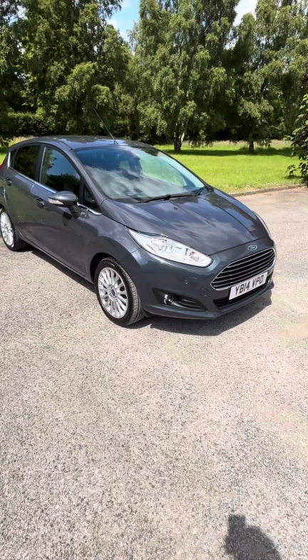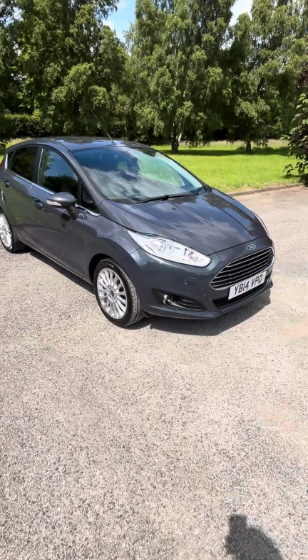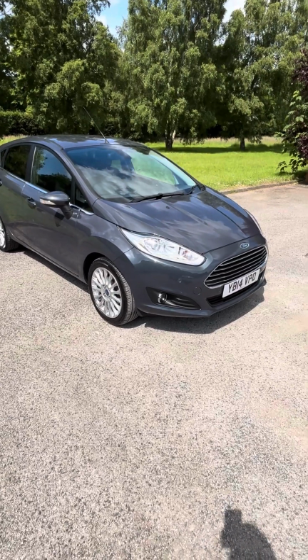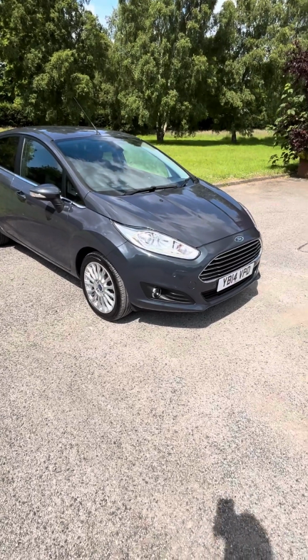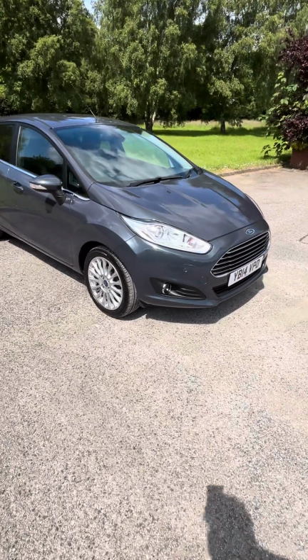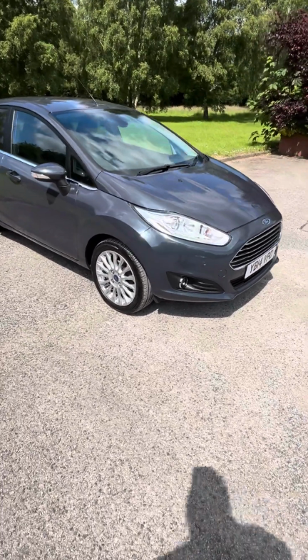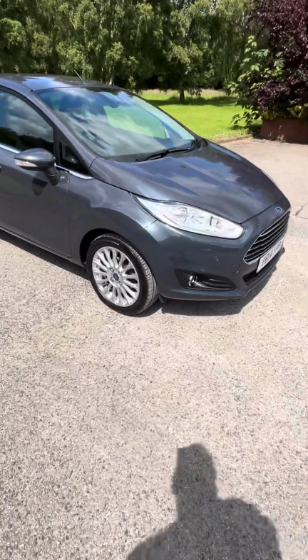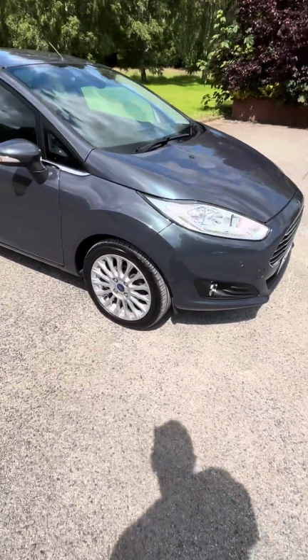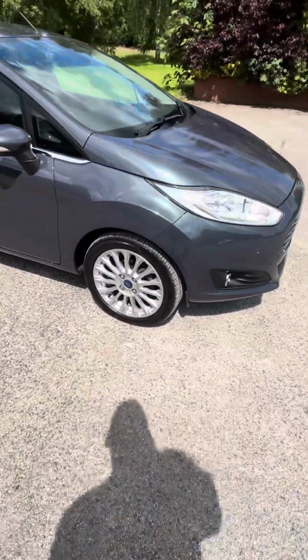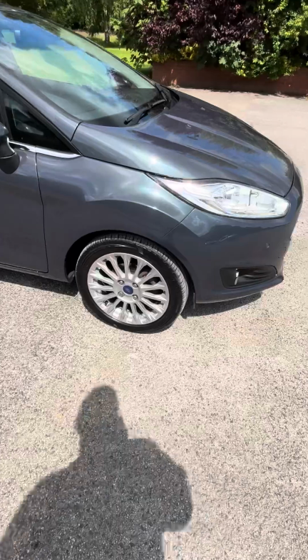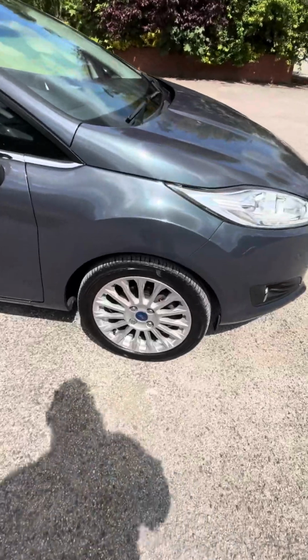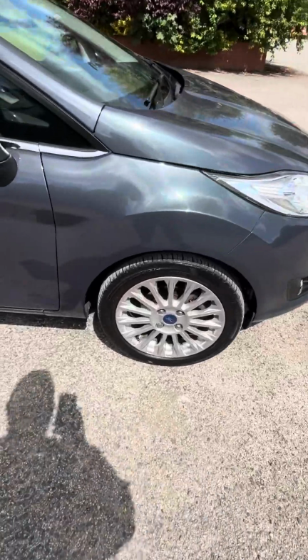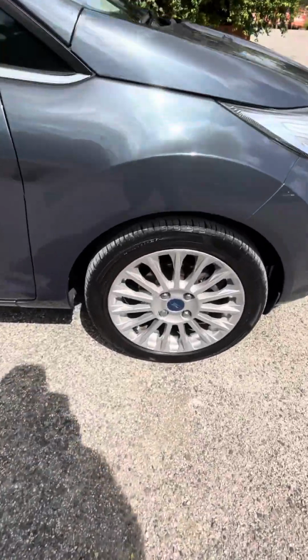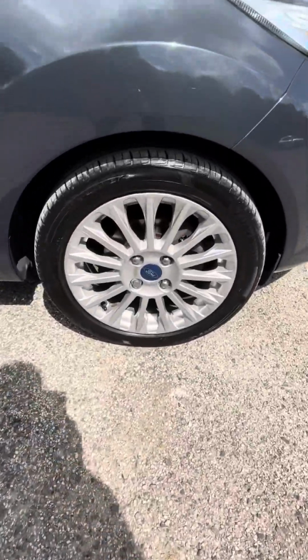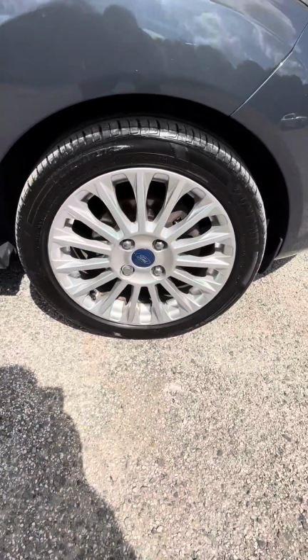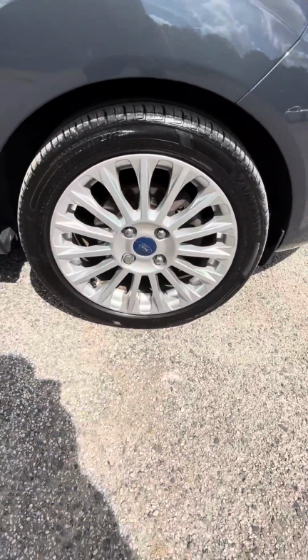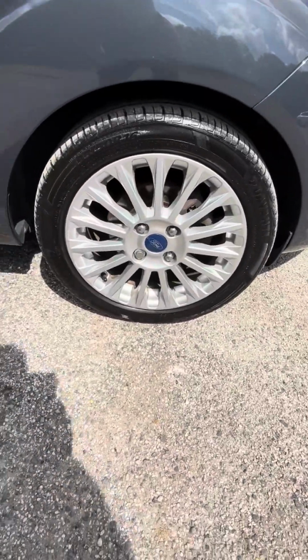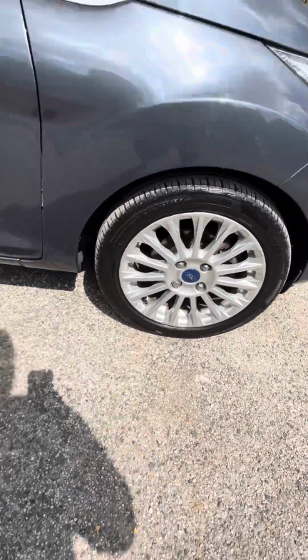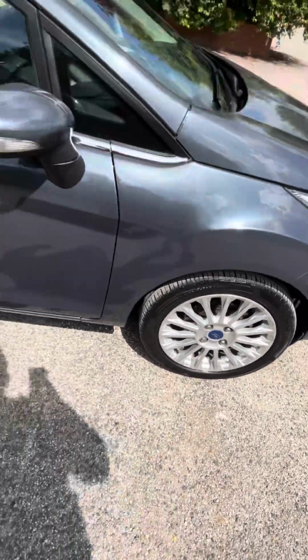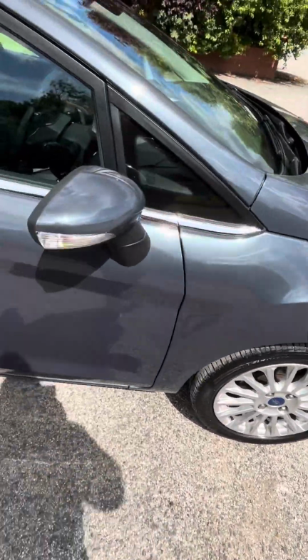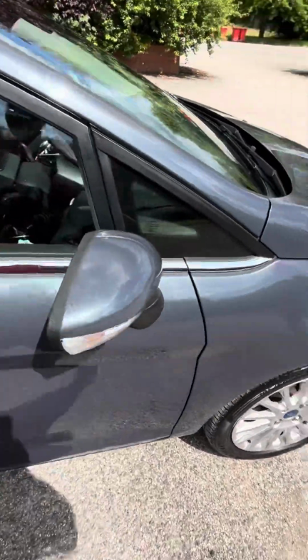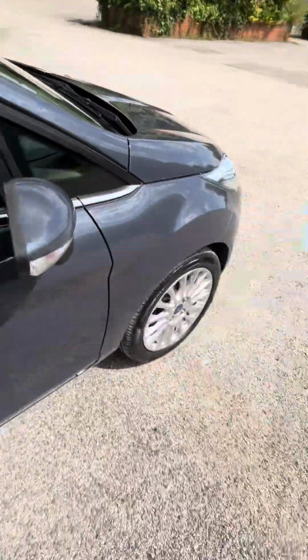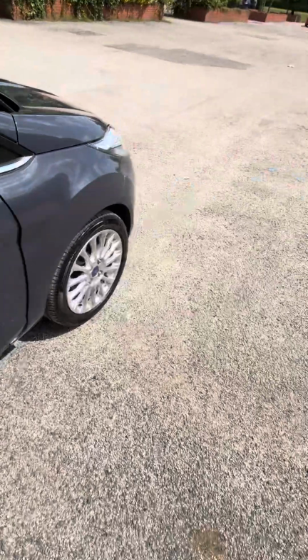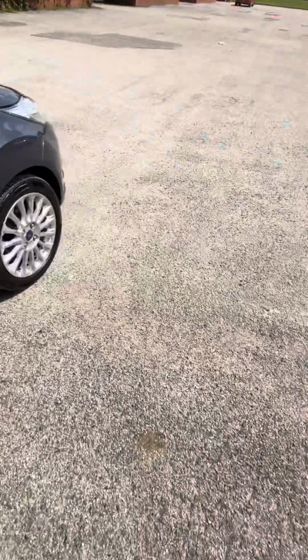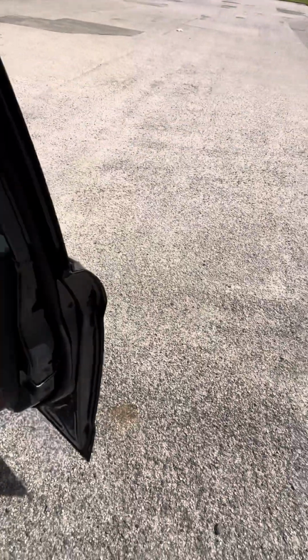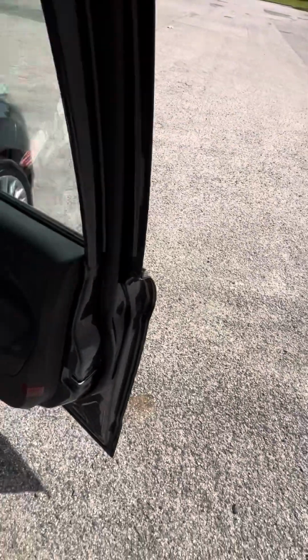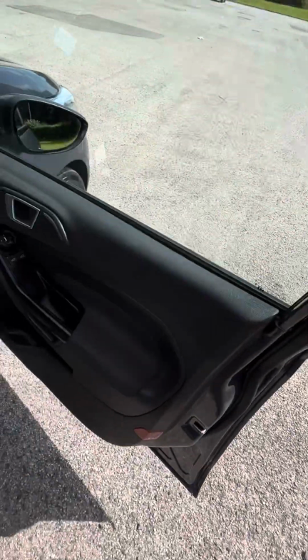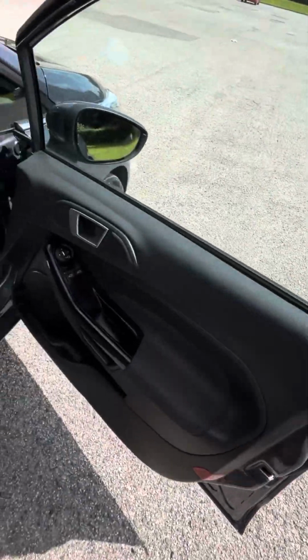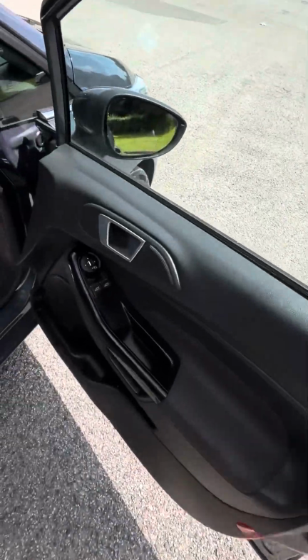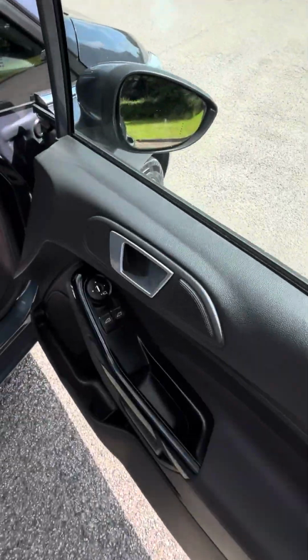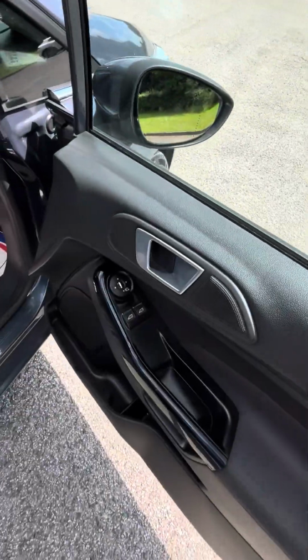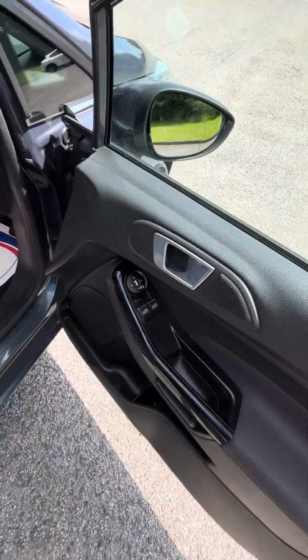Electric folding mirrors — lovely car. I'll have a little walk around with you. All the tyres are excellent, all the alloys are excellent and unmarked. It's got electric folding mirrors.